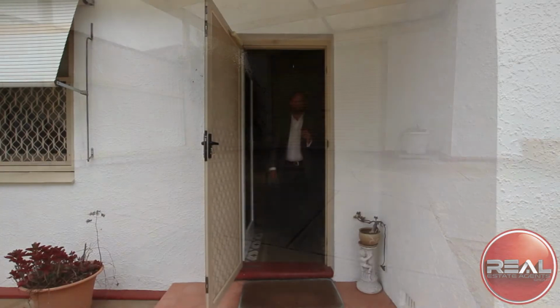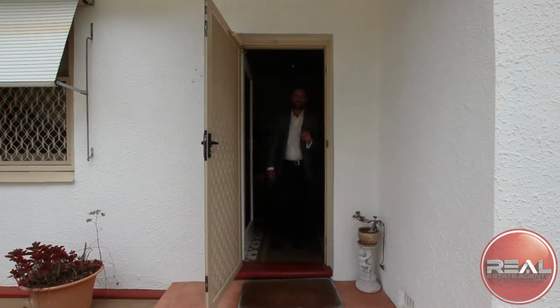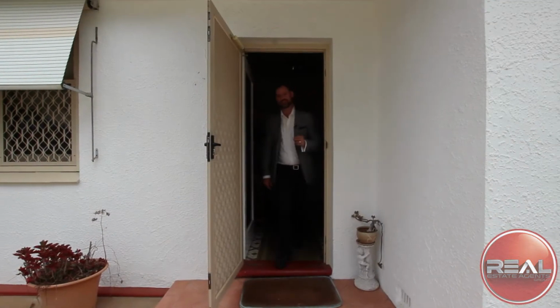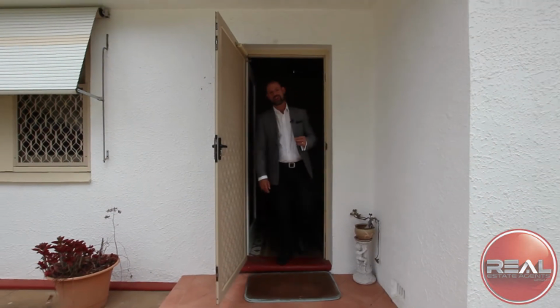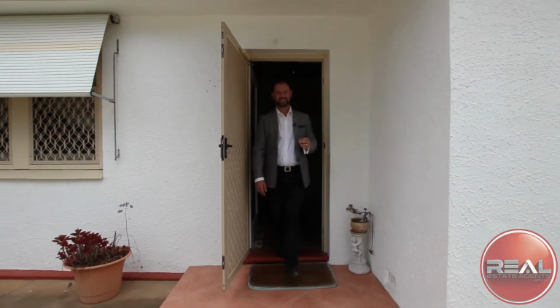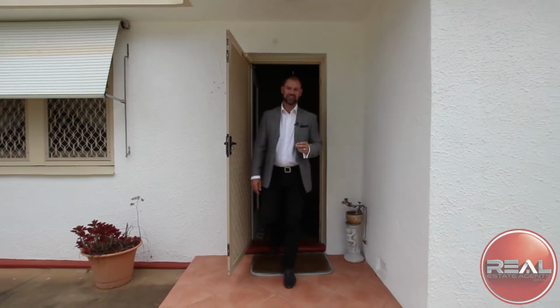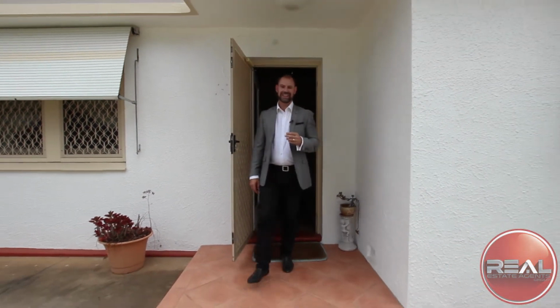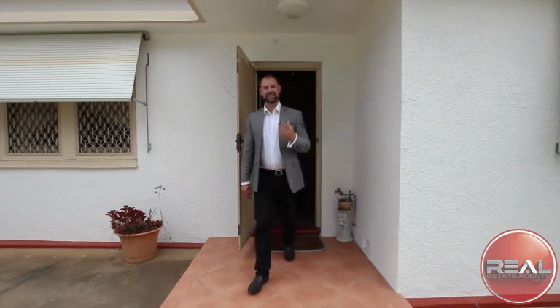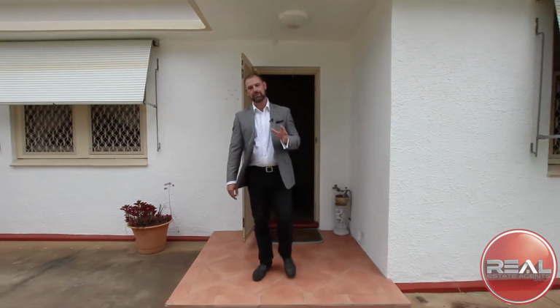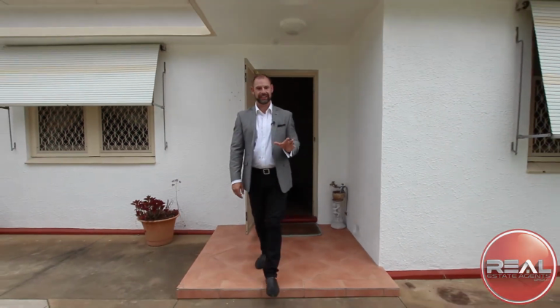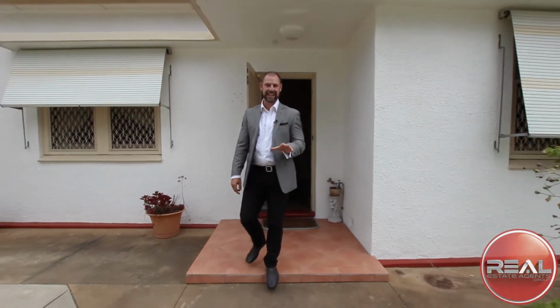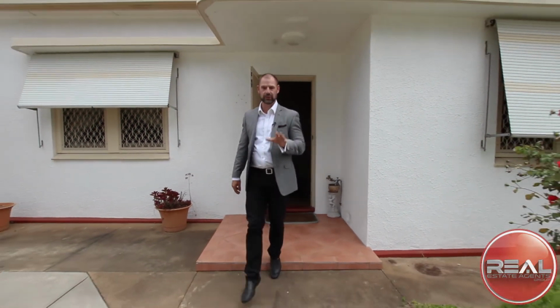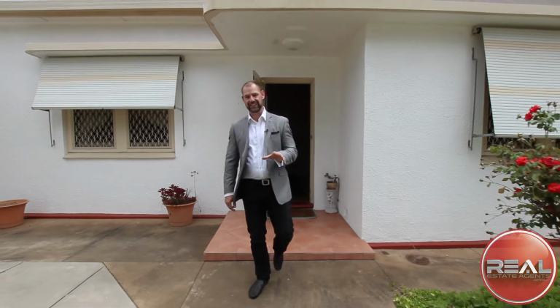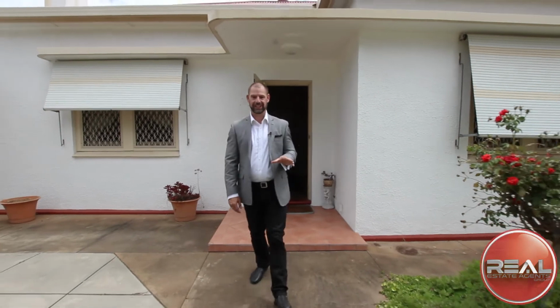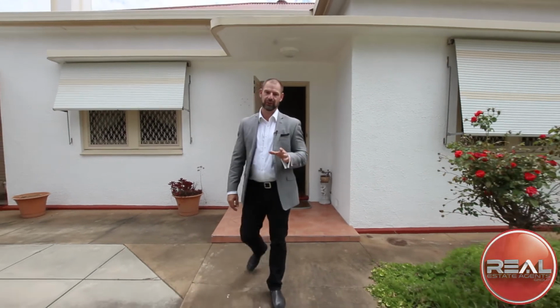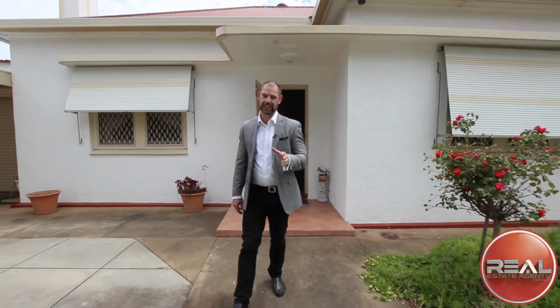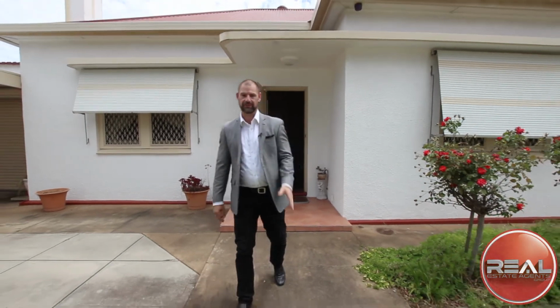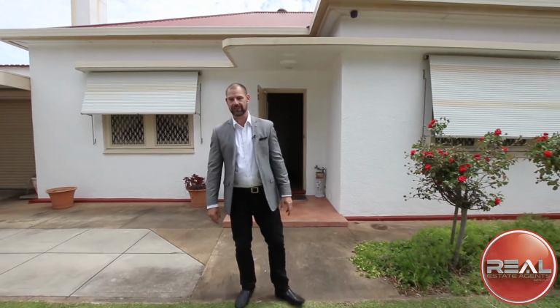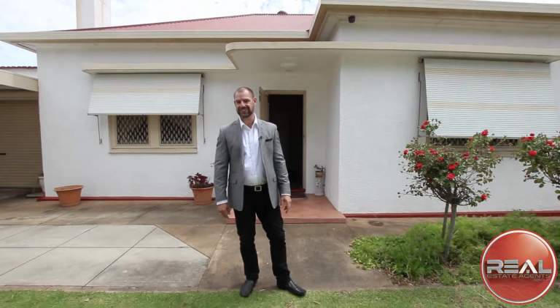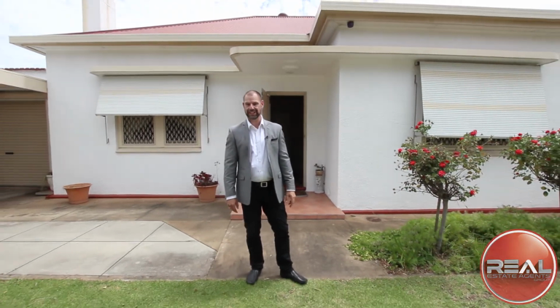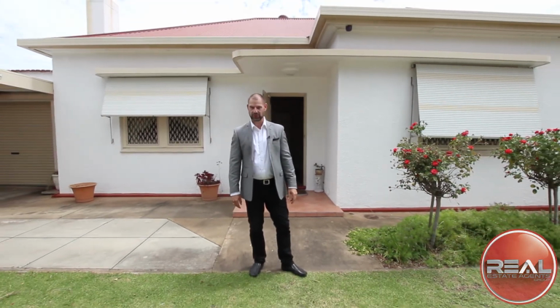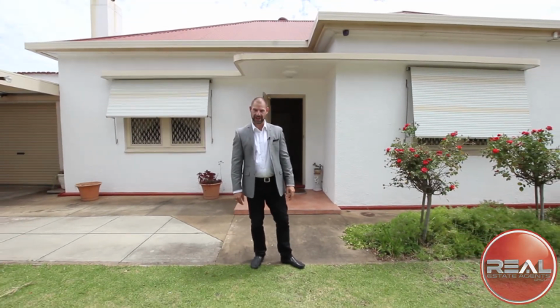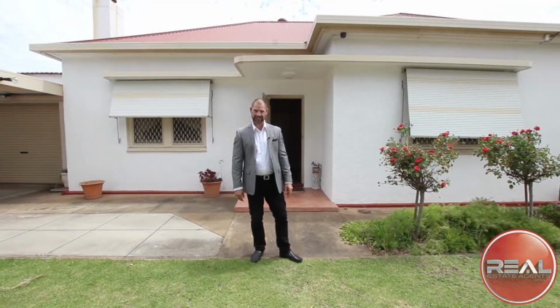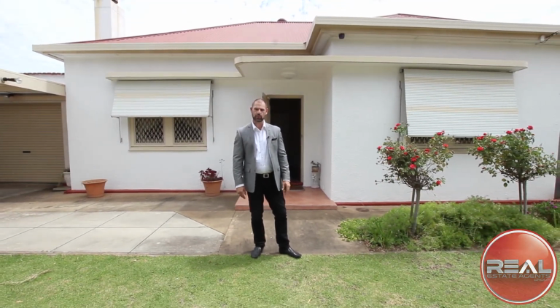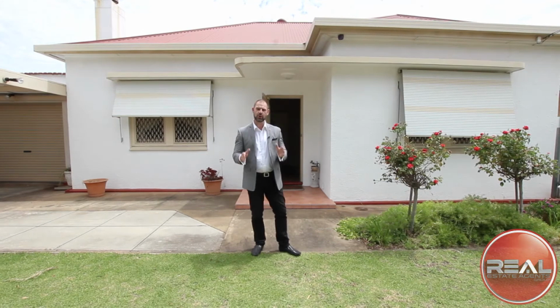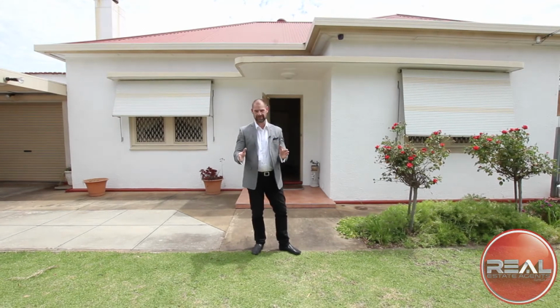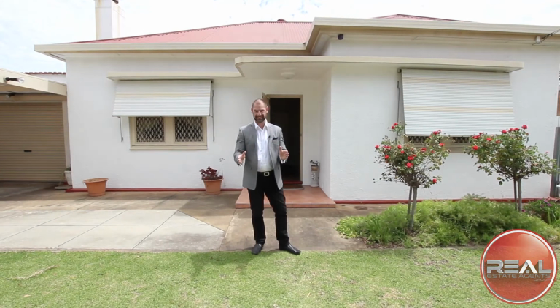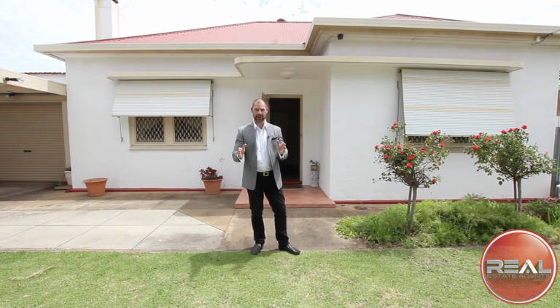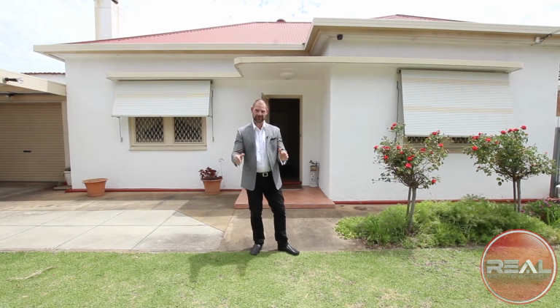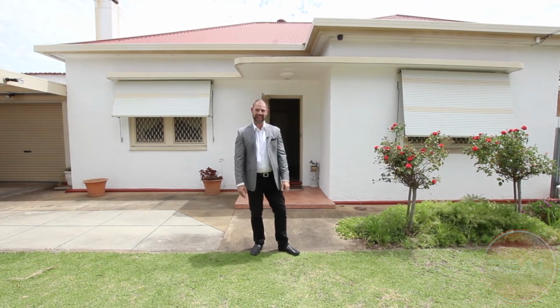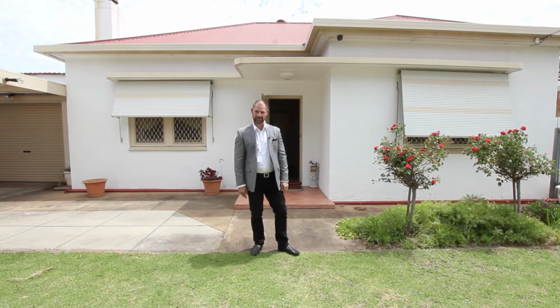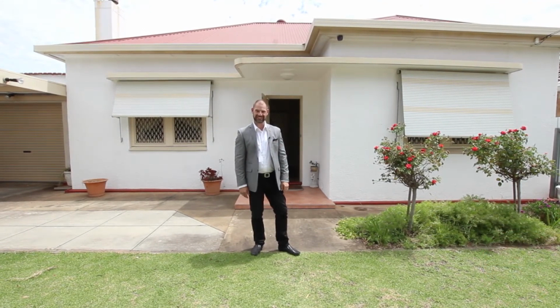With character and style to make you smile, and potential and possibility in the land that's seldom seen, our offering here at 5 Lancius Road, Croydon Park is one not to be missed. I'm Dave from Real and Happy House Hunting.